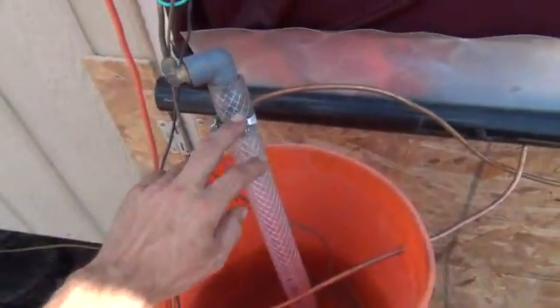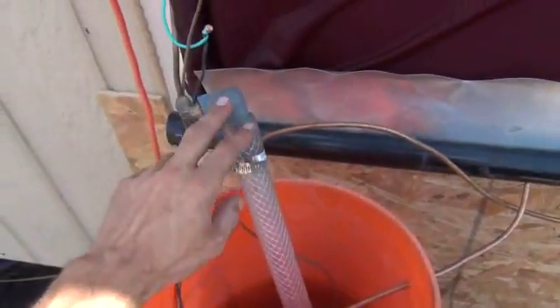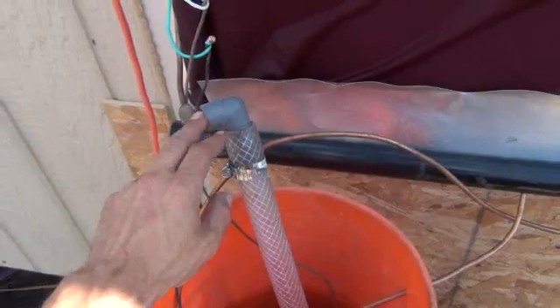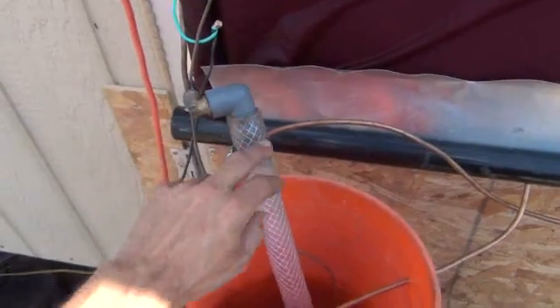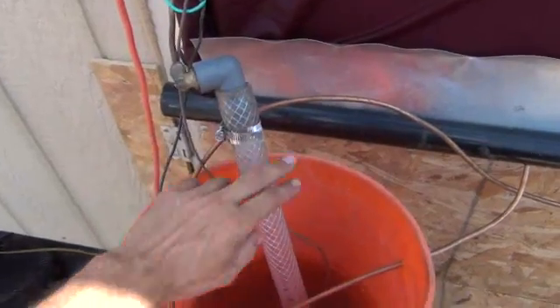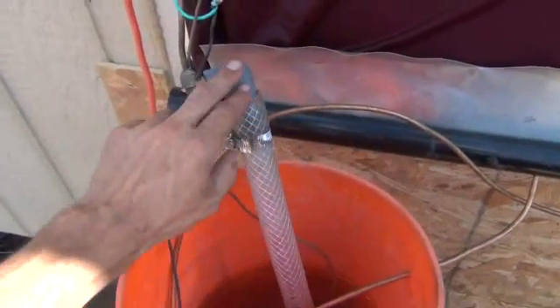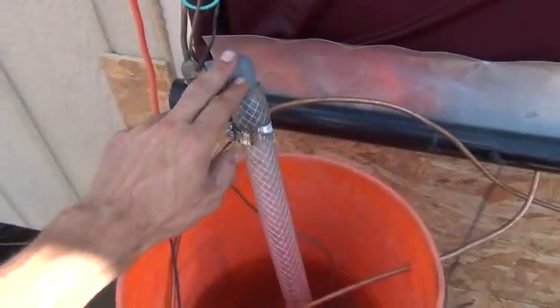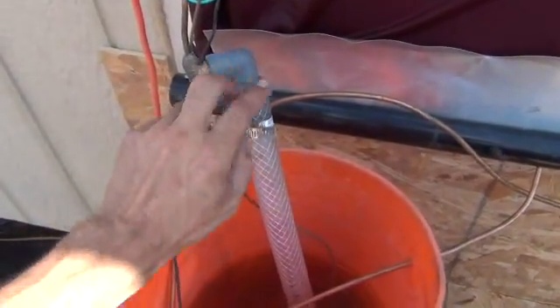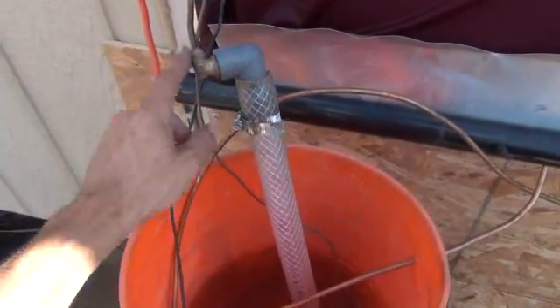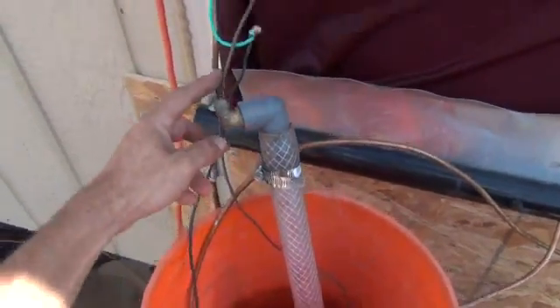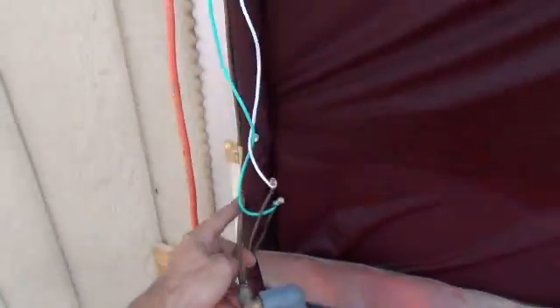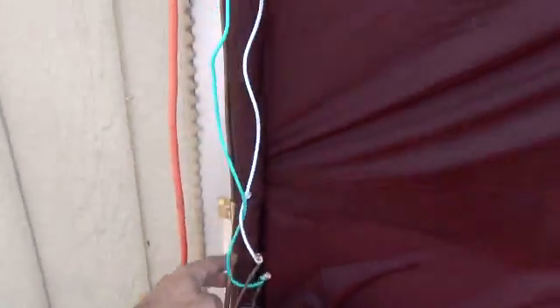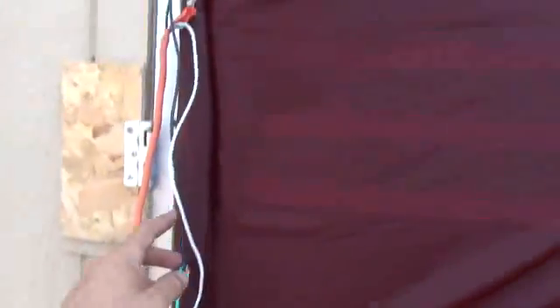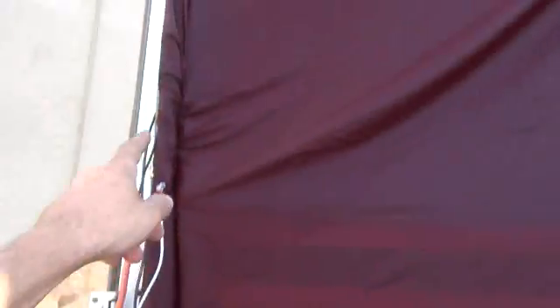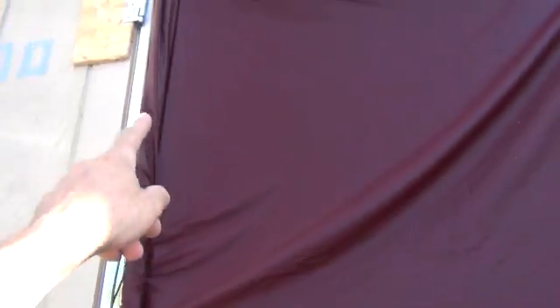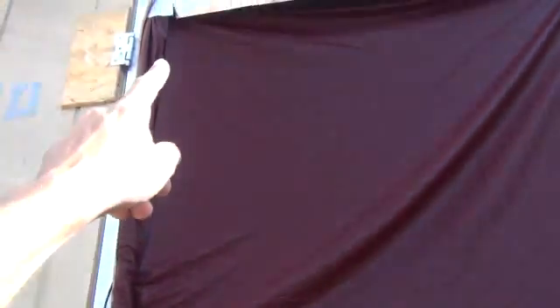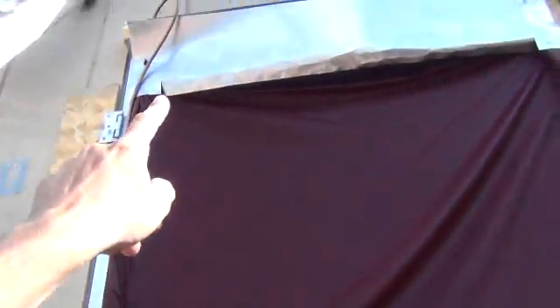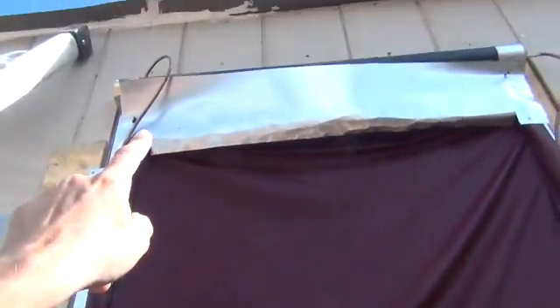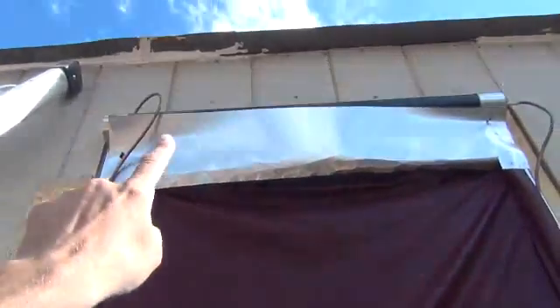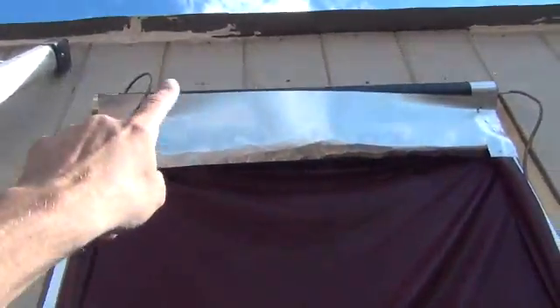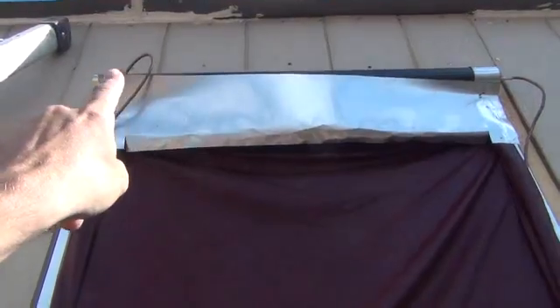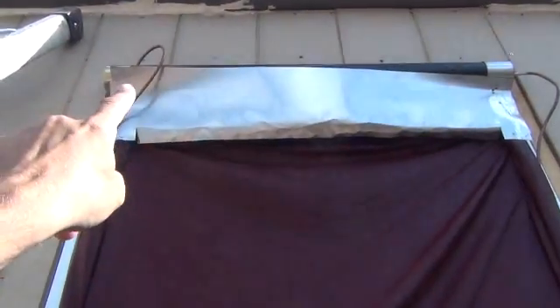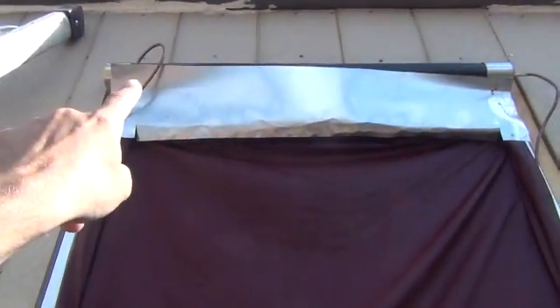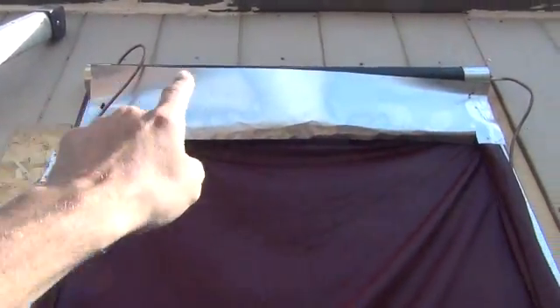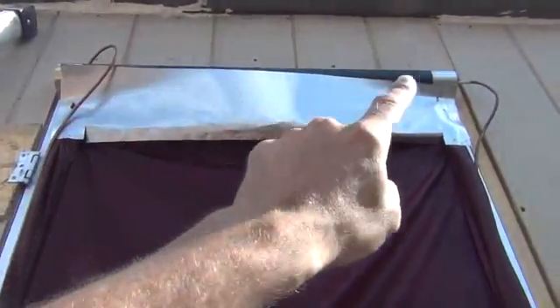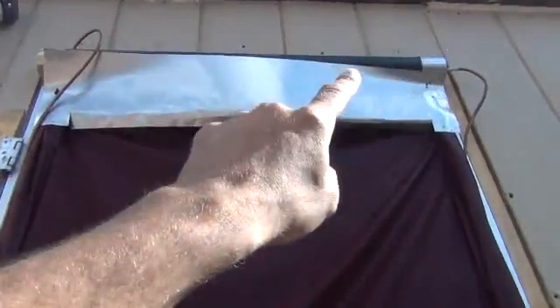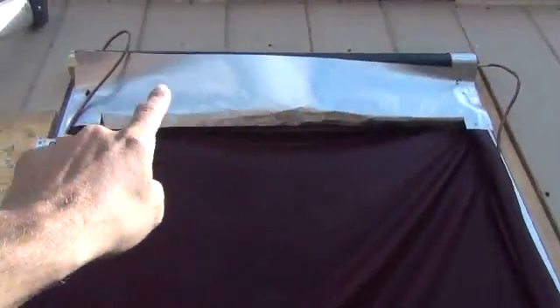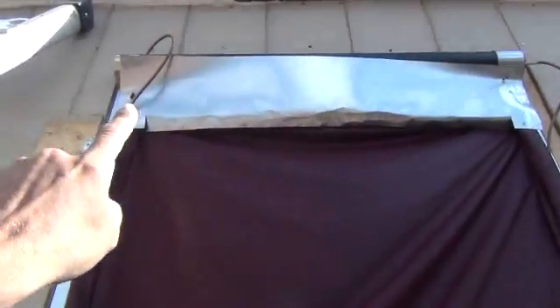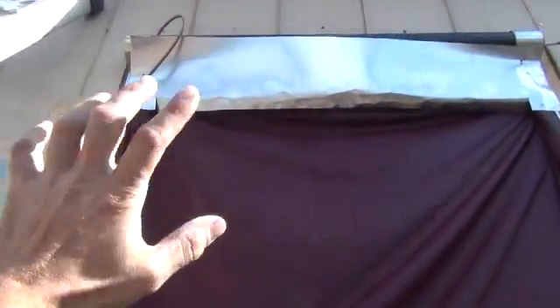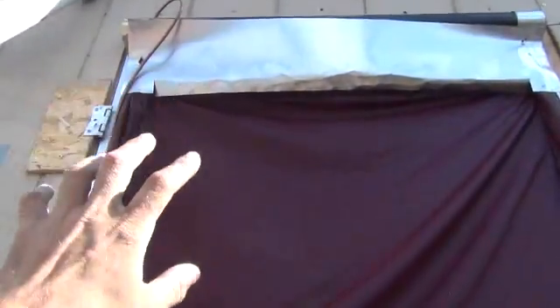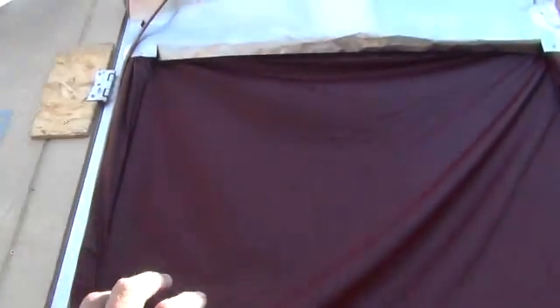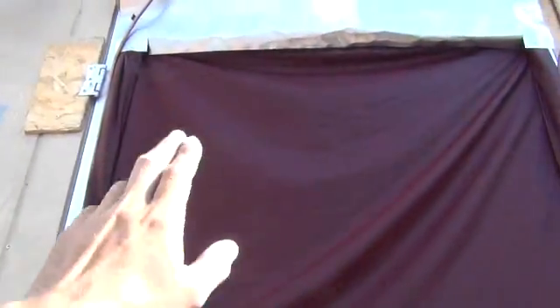It runs through this into this copper pipe, runs all the way up, and you see the copper pipe coming out there, then feeding into the upper trough, which I'll show you.